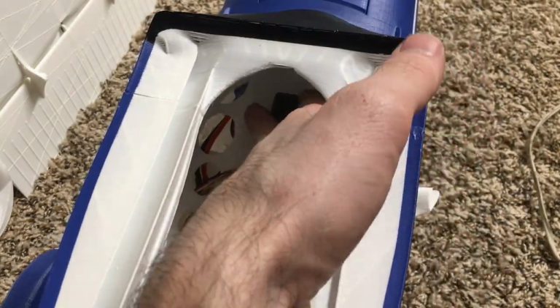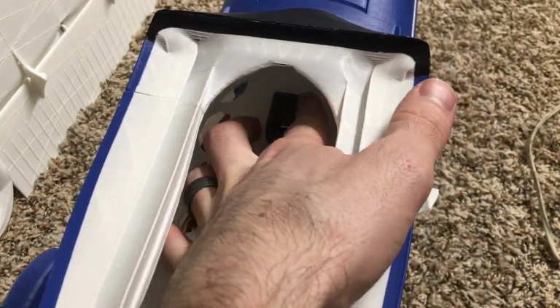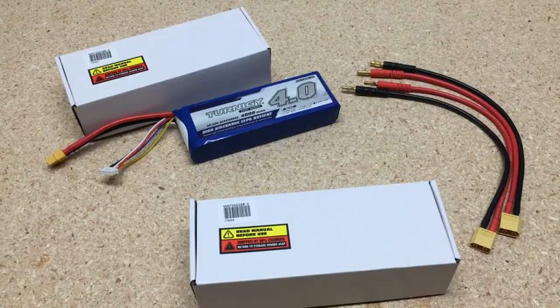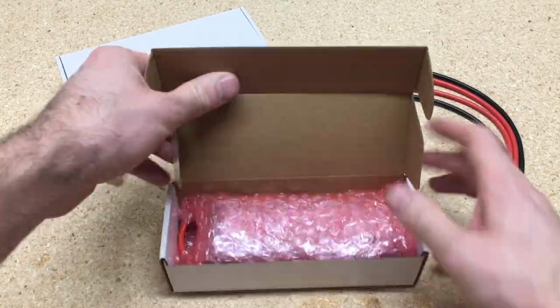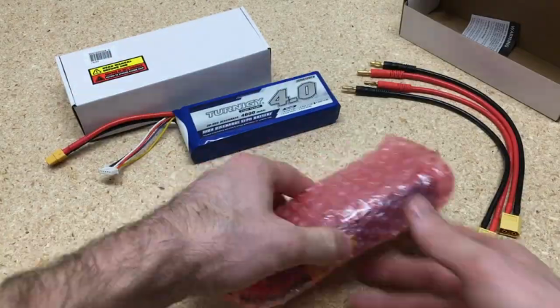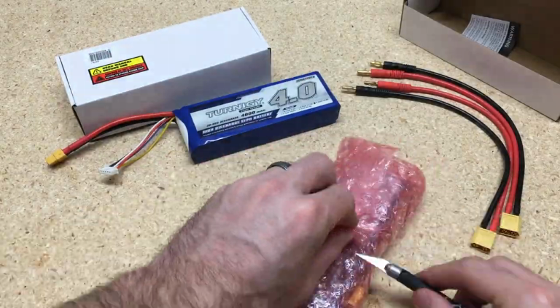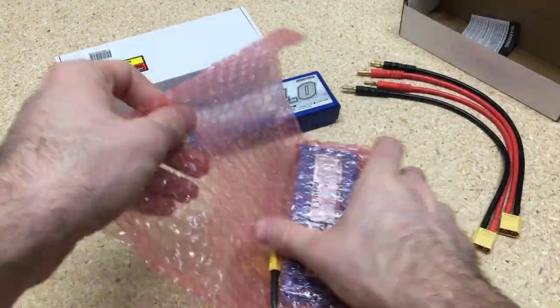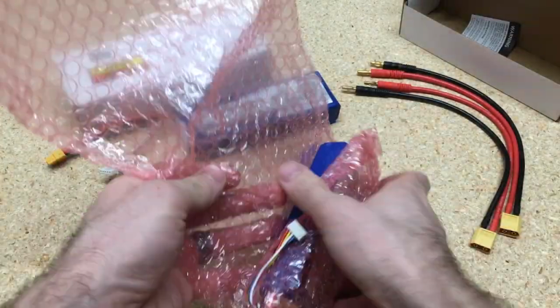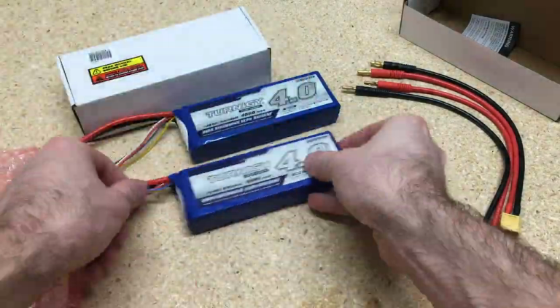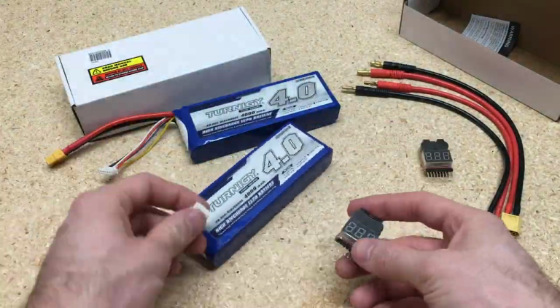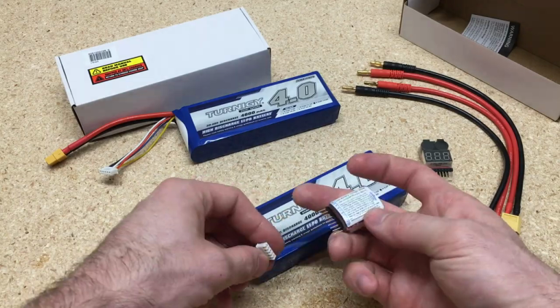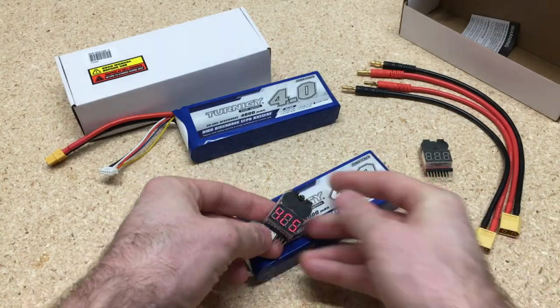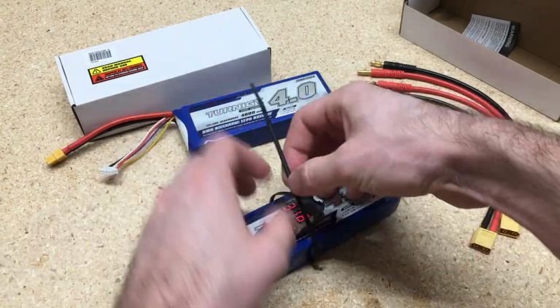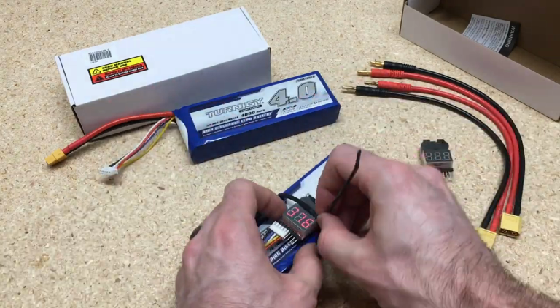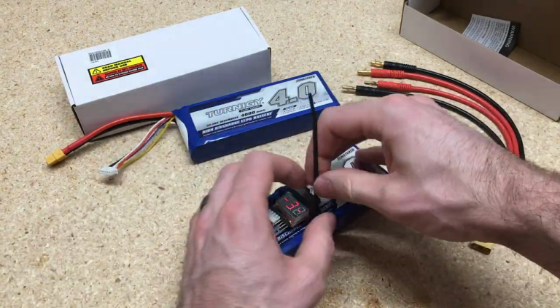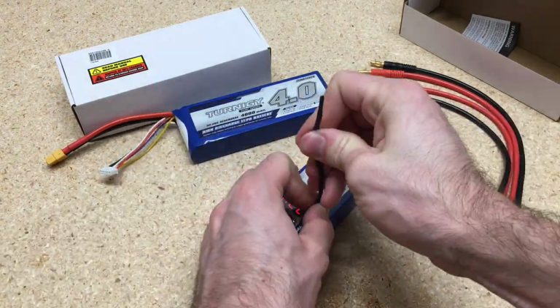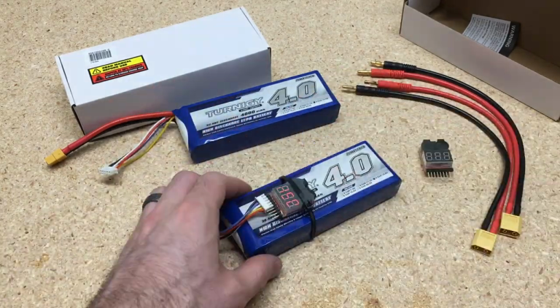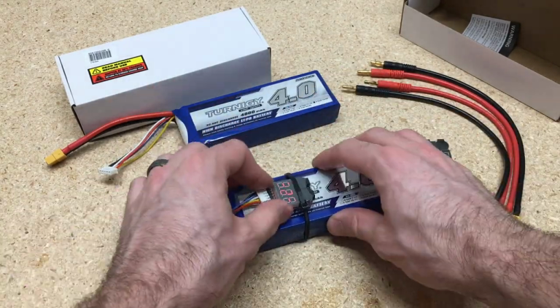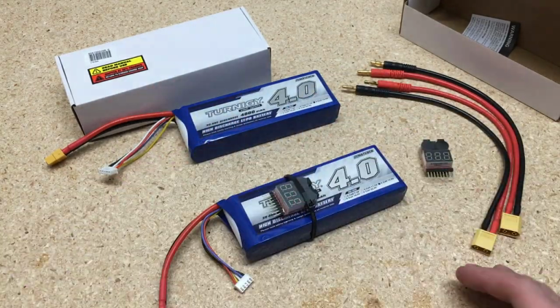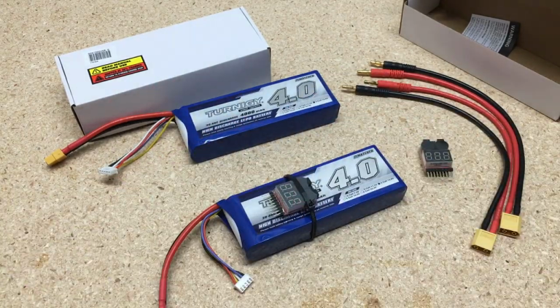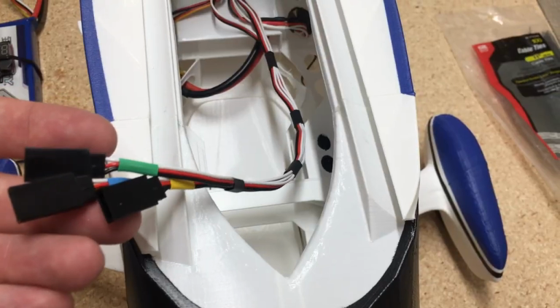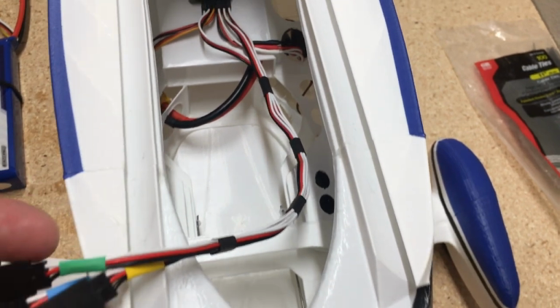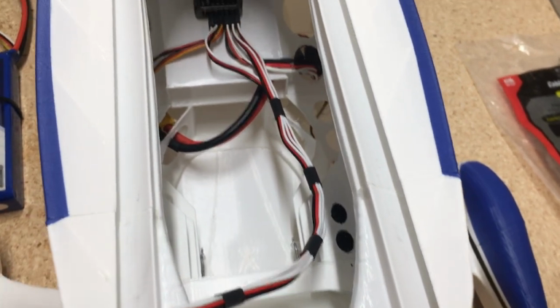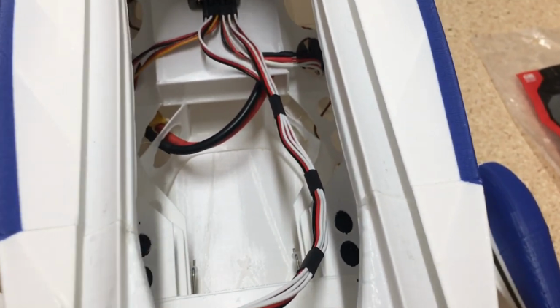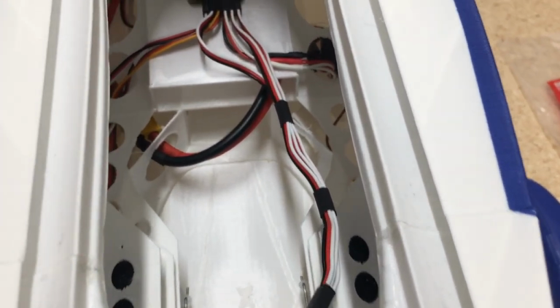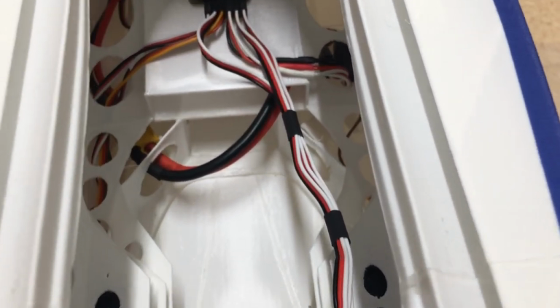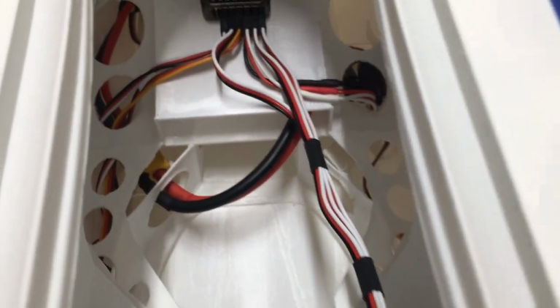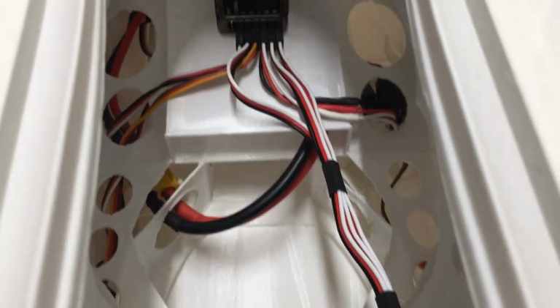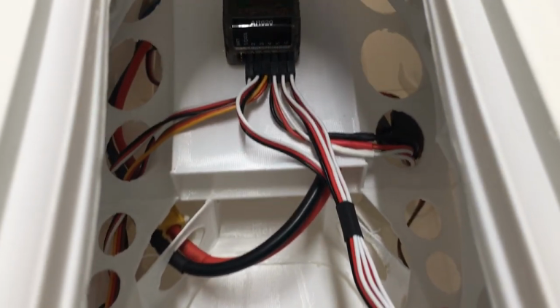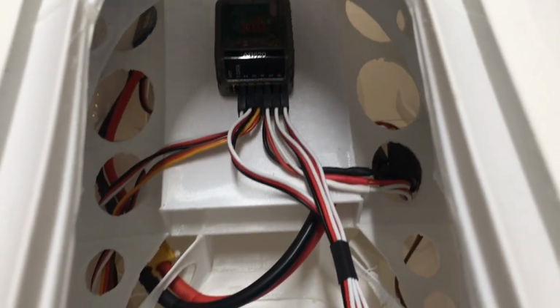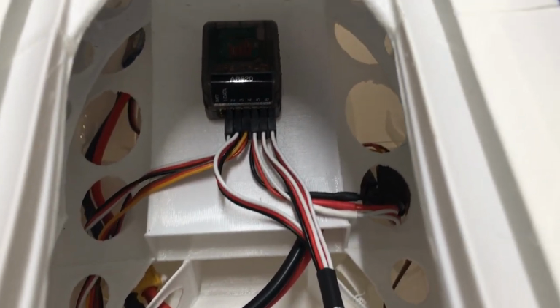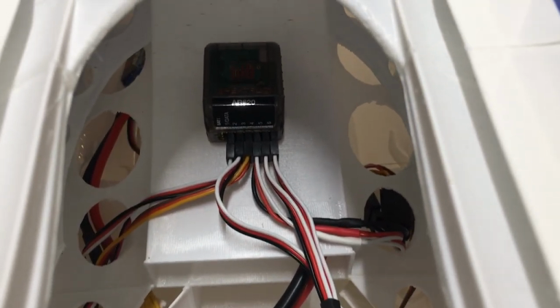I'm going to use a little hot glue to glue the receiver in, and then start setting up the batteries. I got two four-cell batteries and I'm going to add a low voltage meter, zipping it tight so I can plug it into the battery once it's on the plane. Here's what all the wiring looks like now that it's all done.